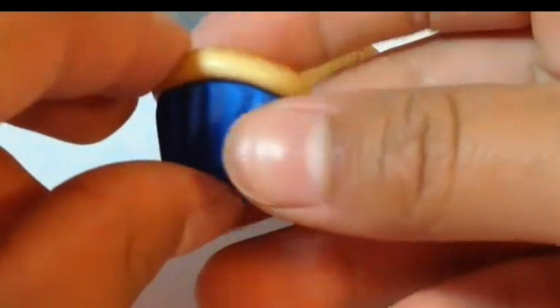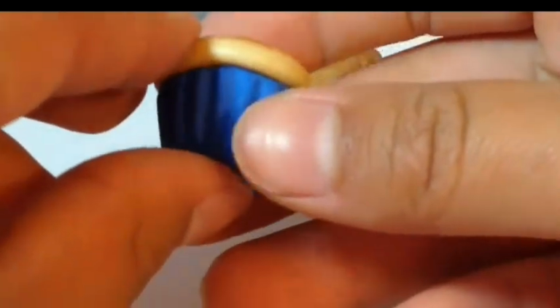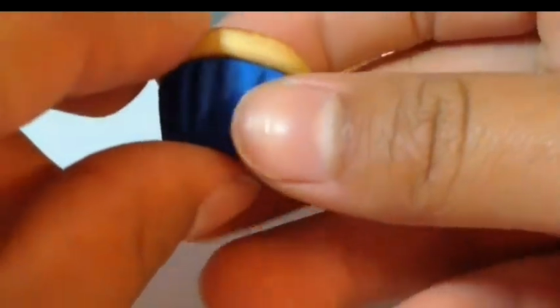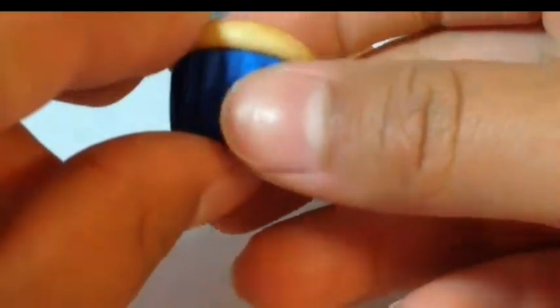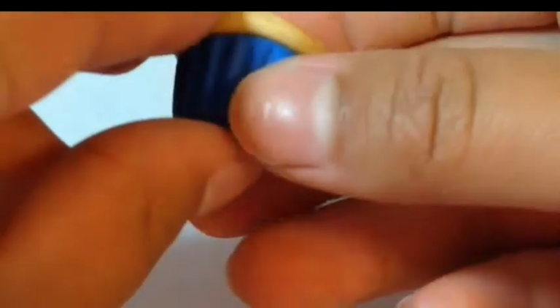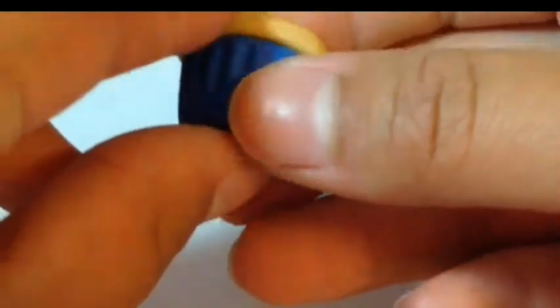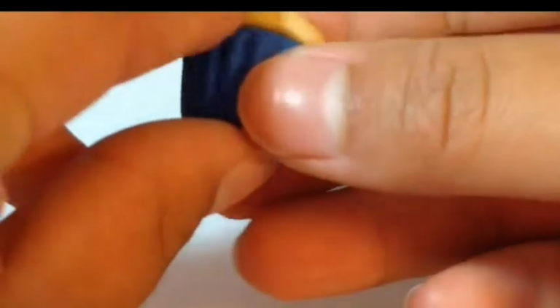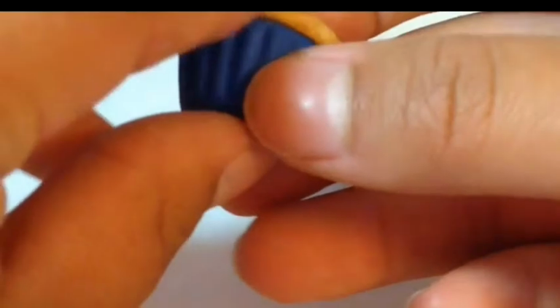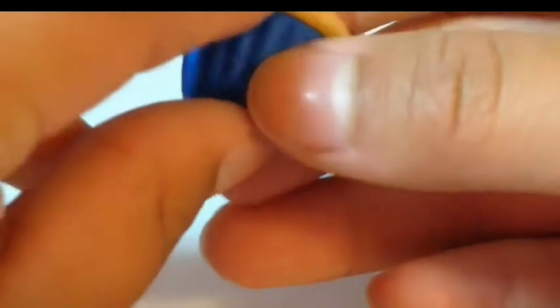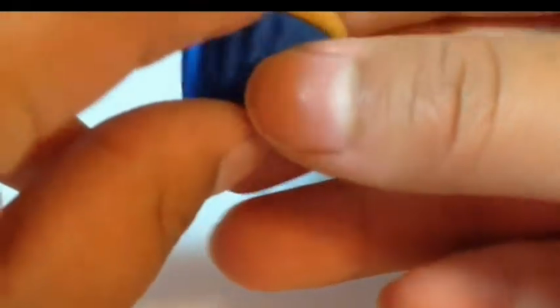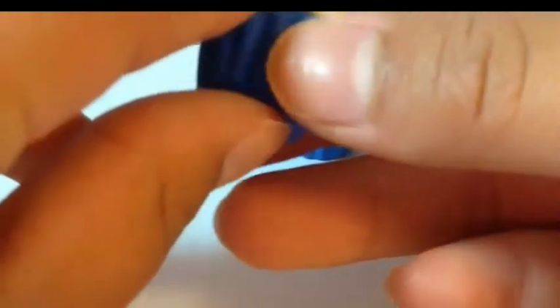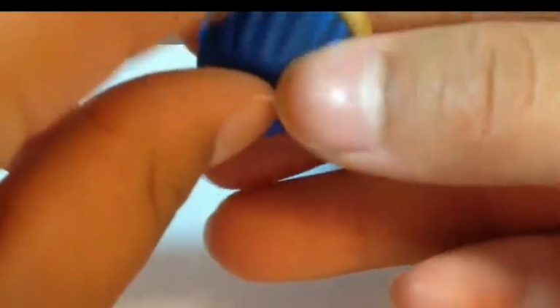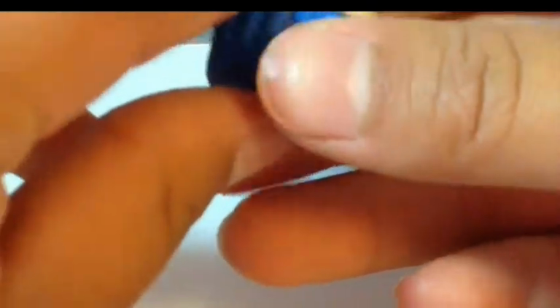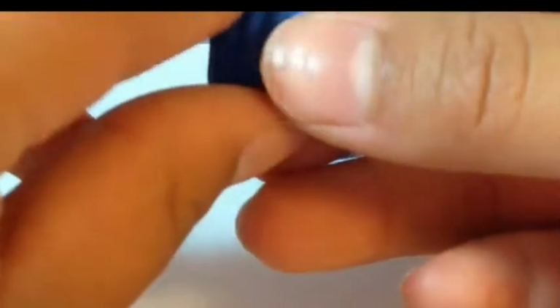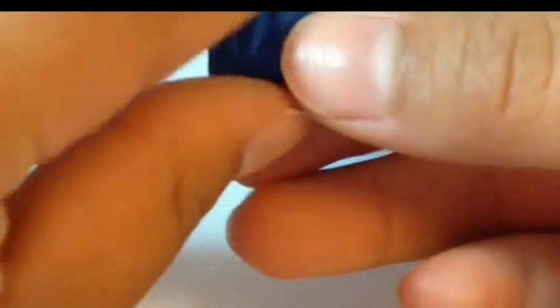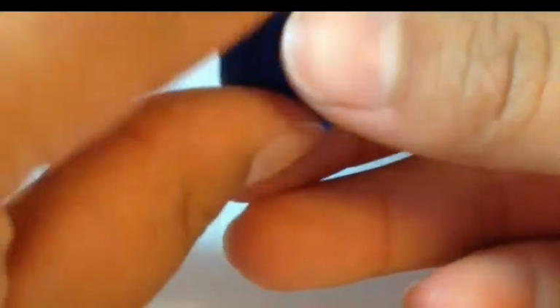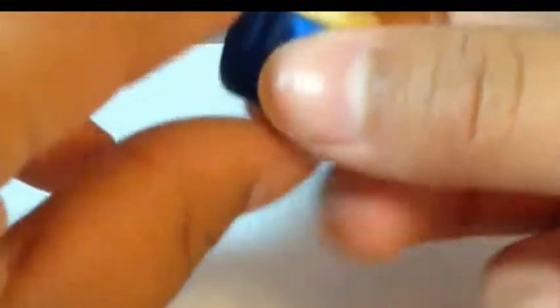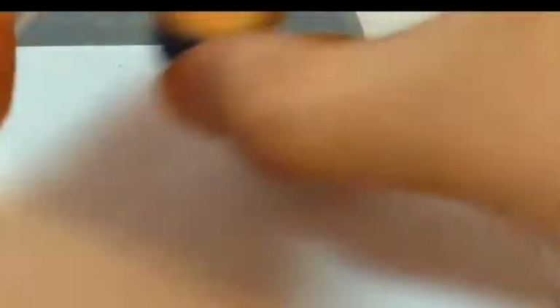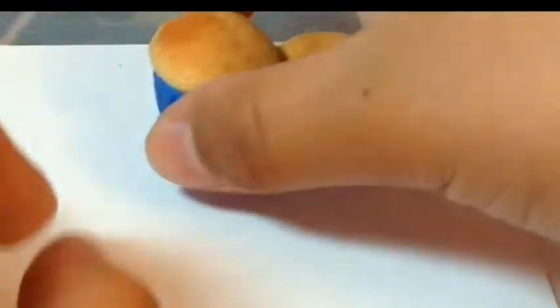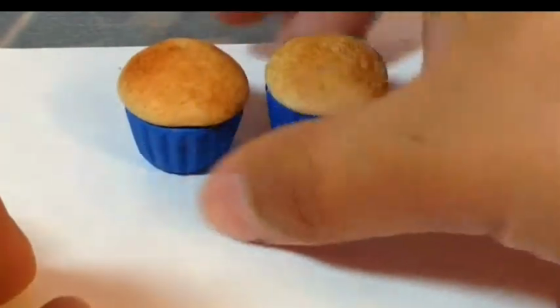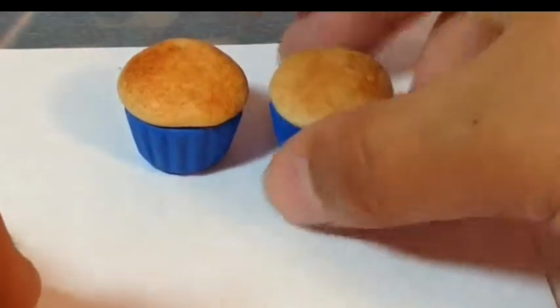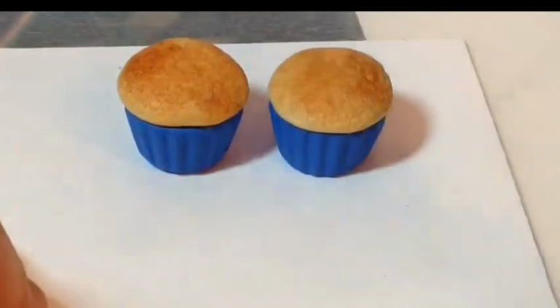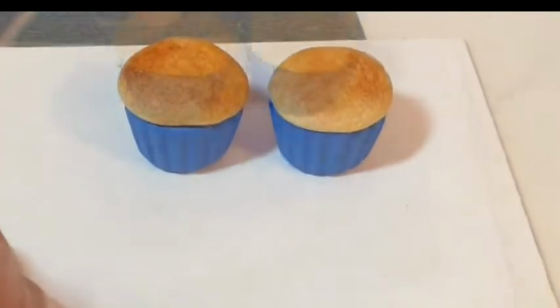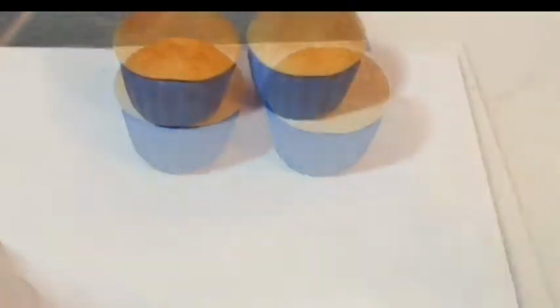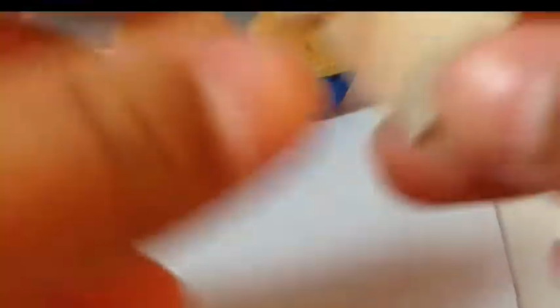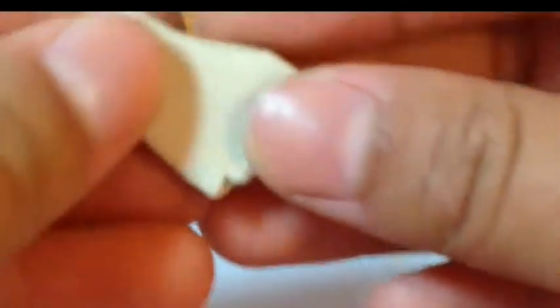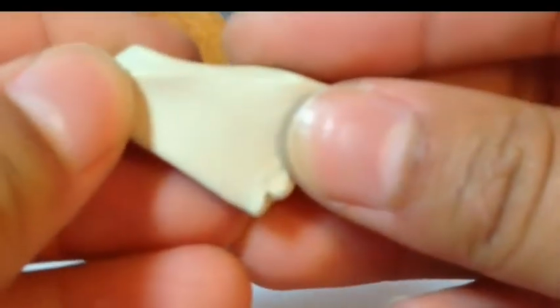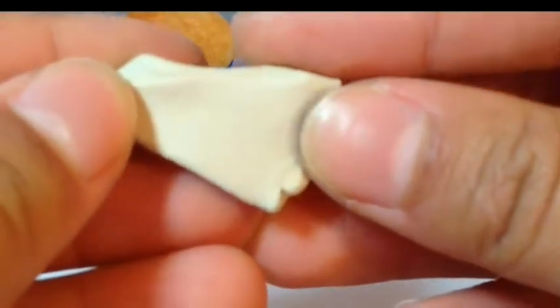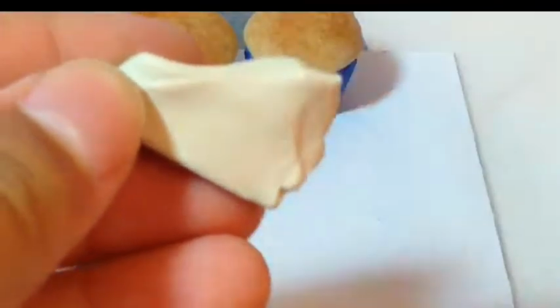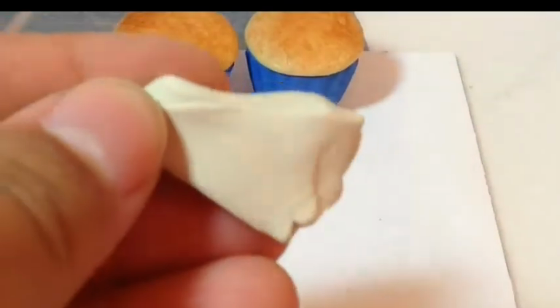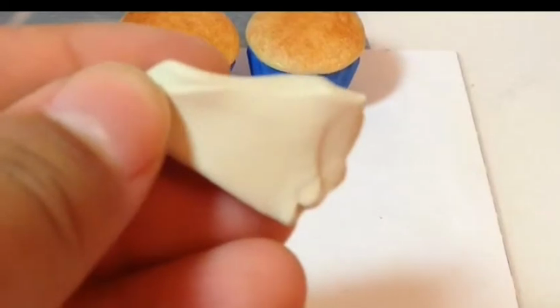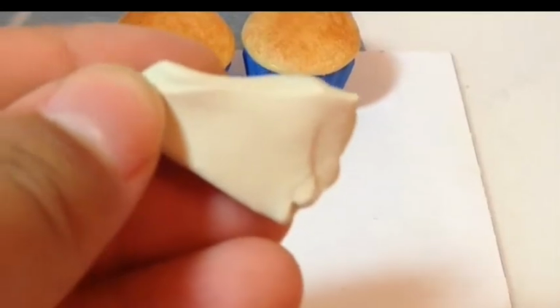Then connect the two pieces together by pressing them gently together. Now get some of your scrap clay and clean your fingers.